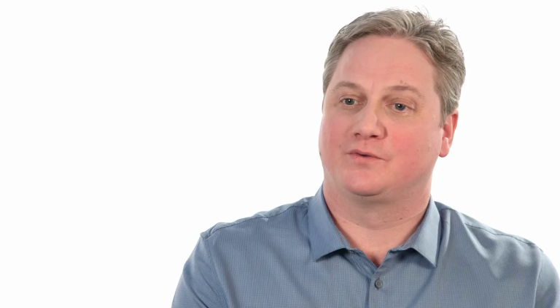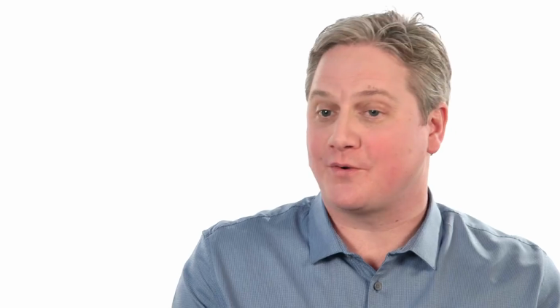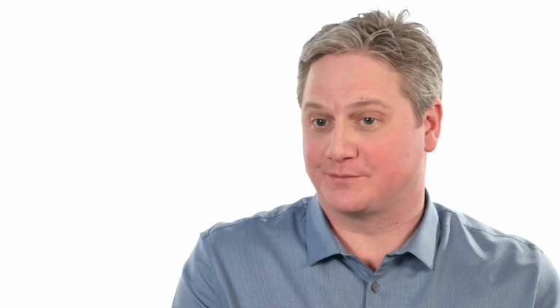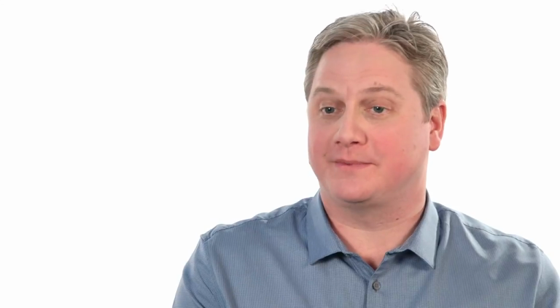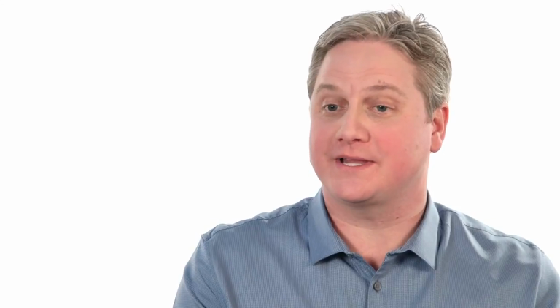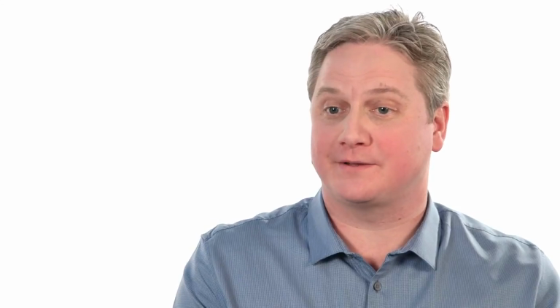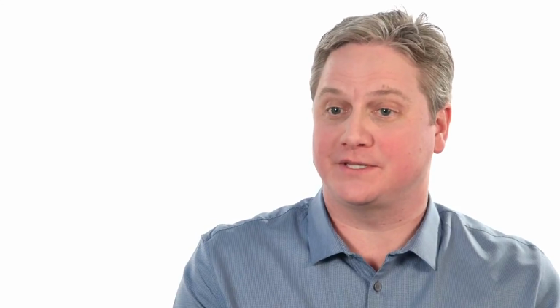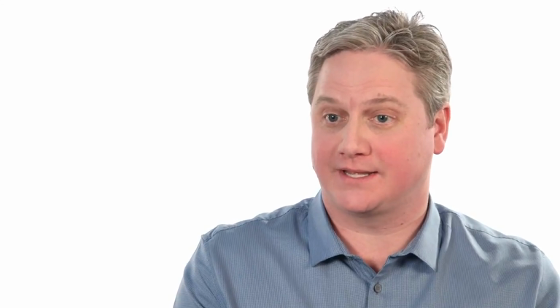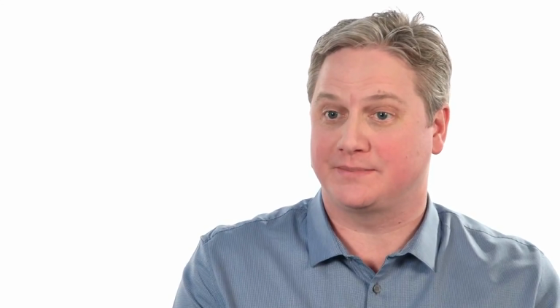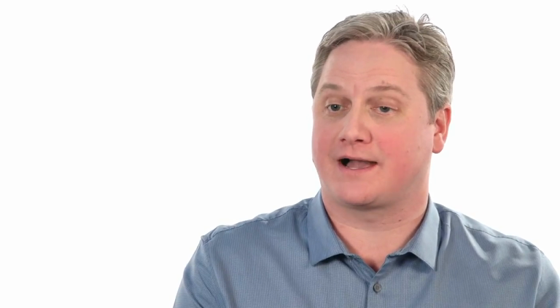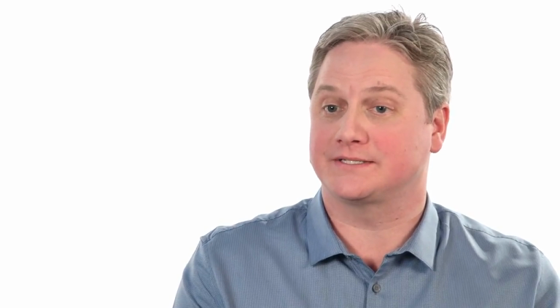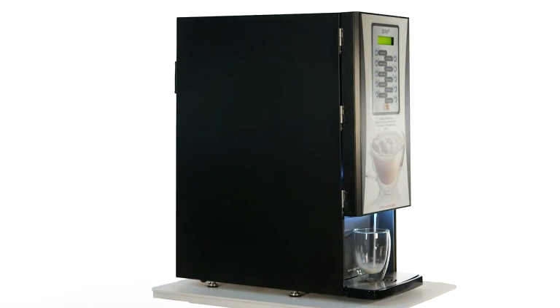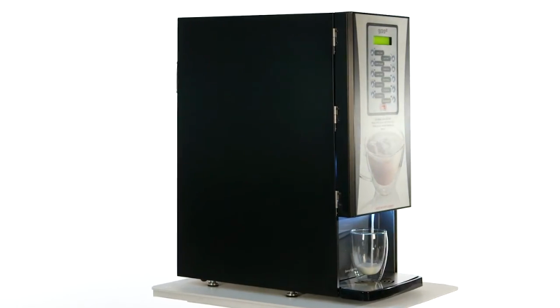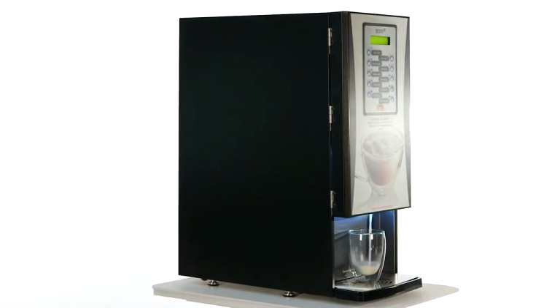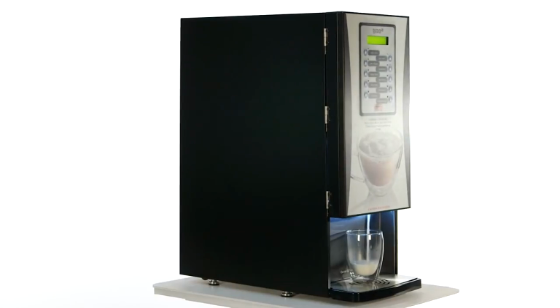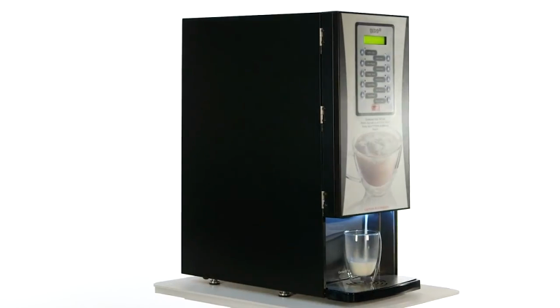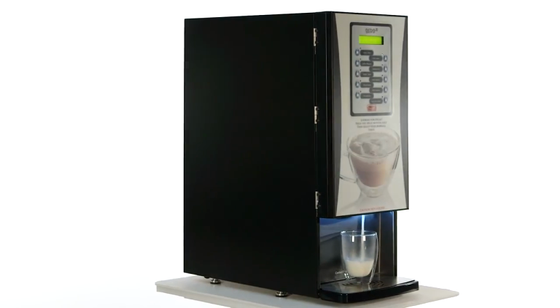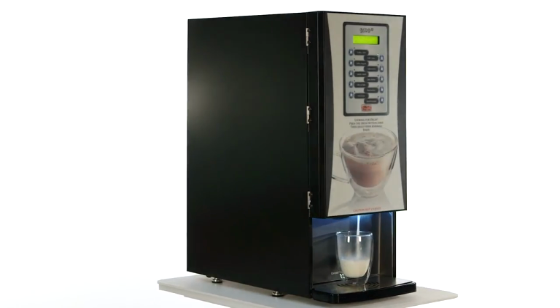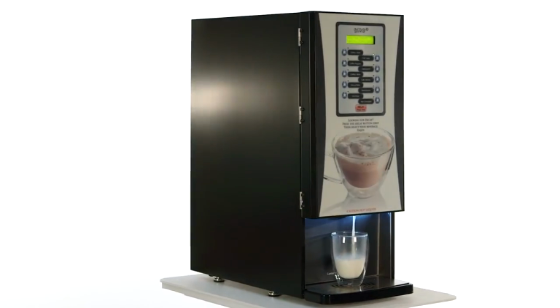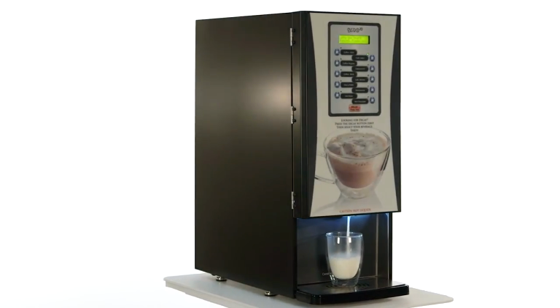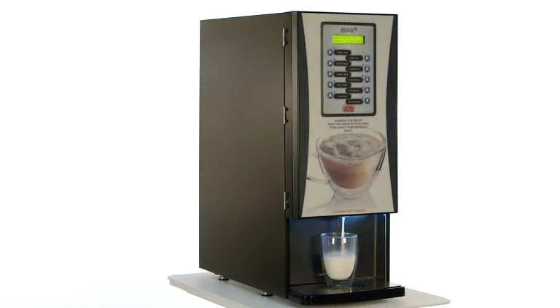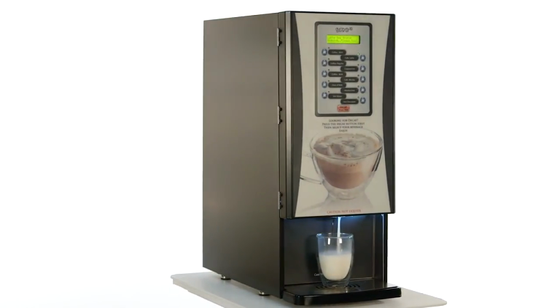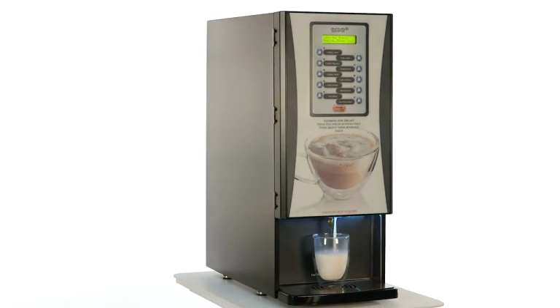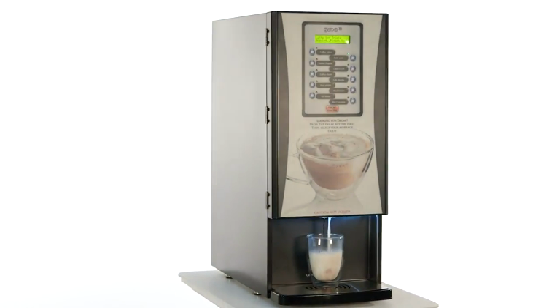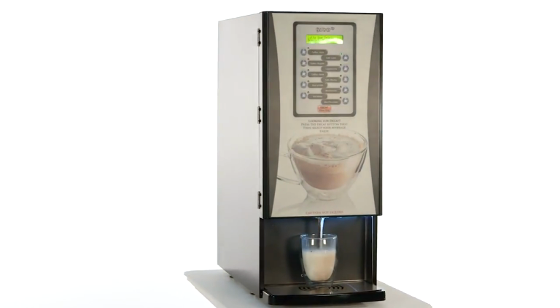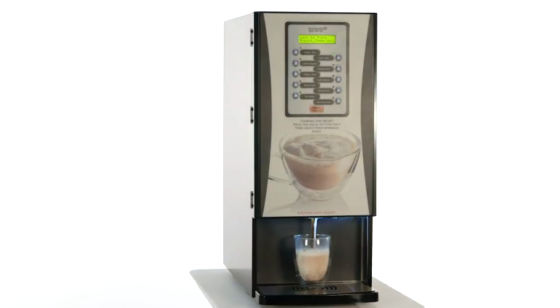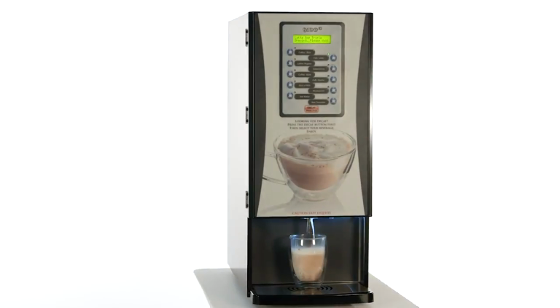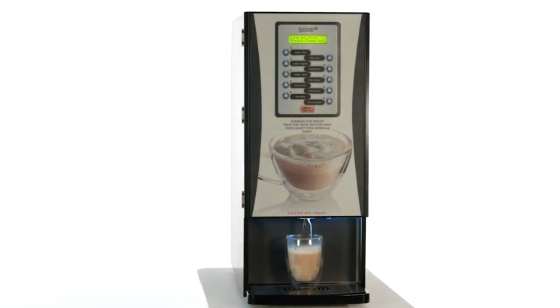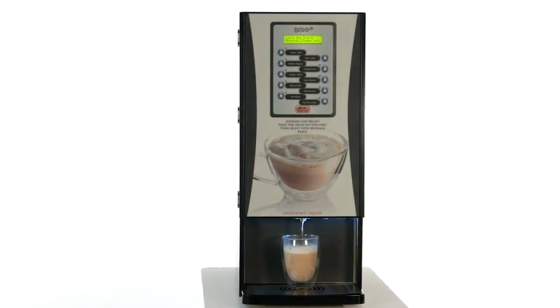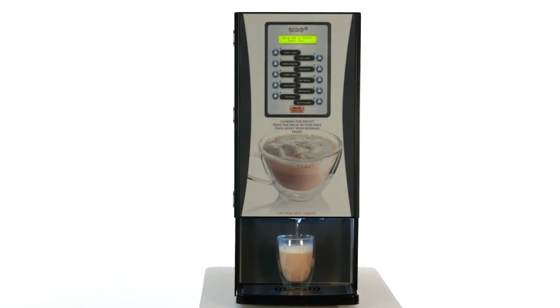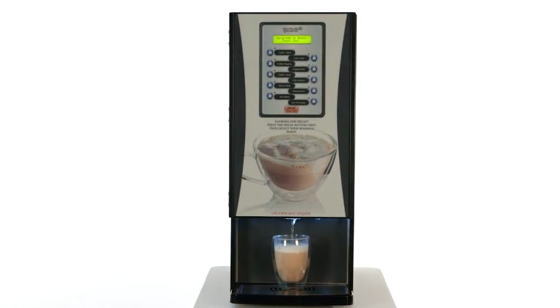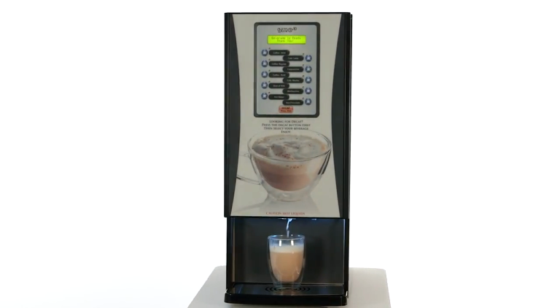We know our customers are going to be very excited about the Bistro 10 because it complements any workplace. Whether it's an office, a micro market, a restaurant or a hotel, it's the perfect tool to help any business thrive.